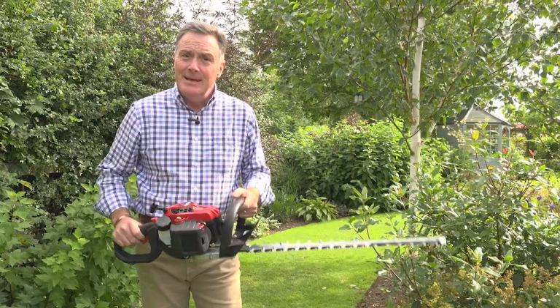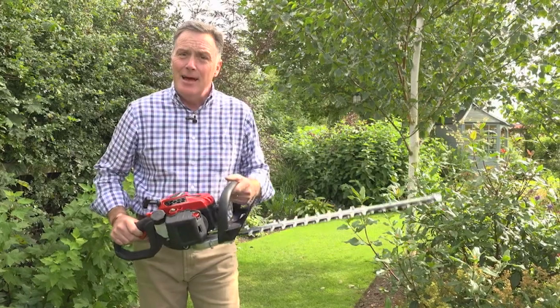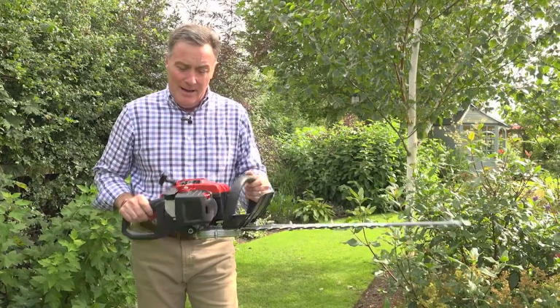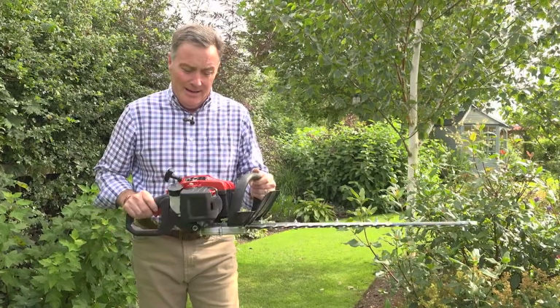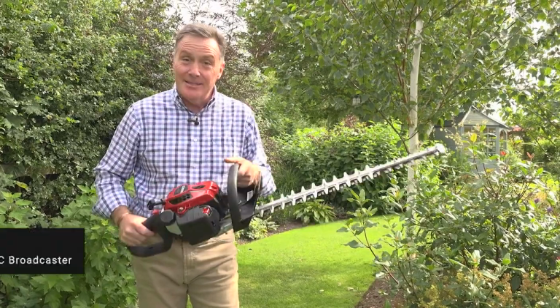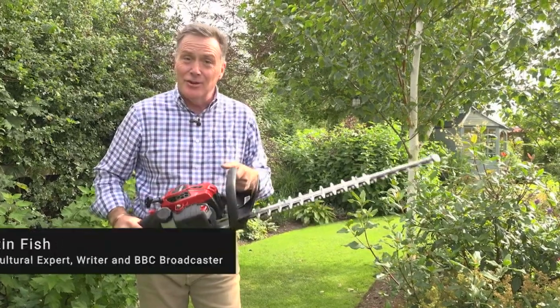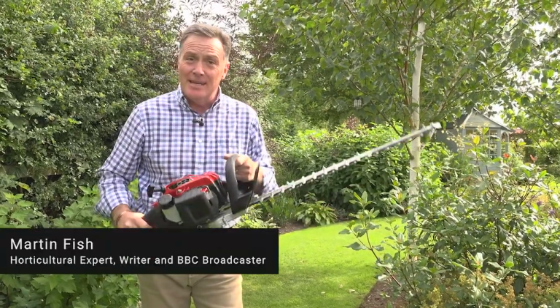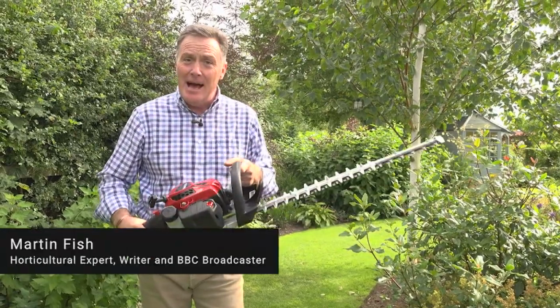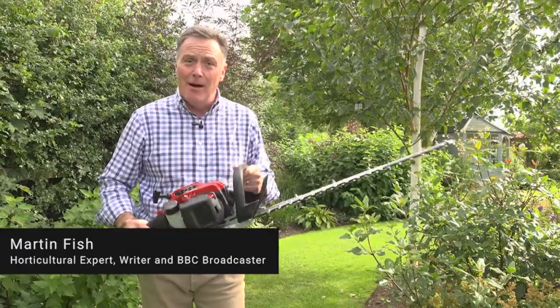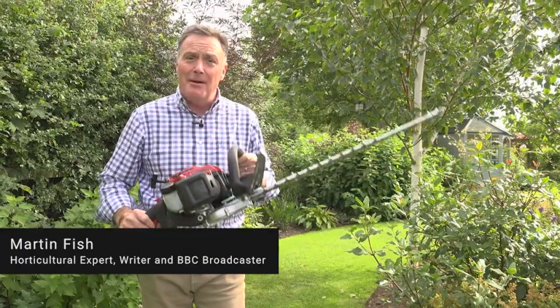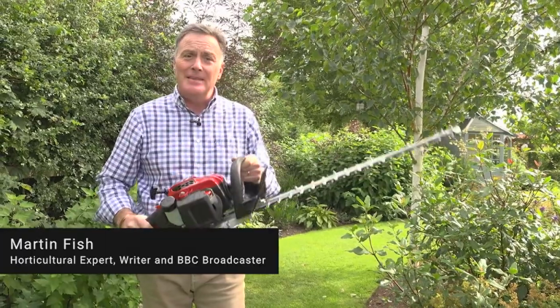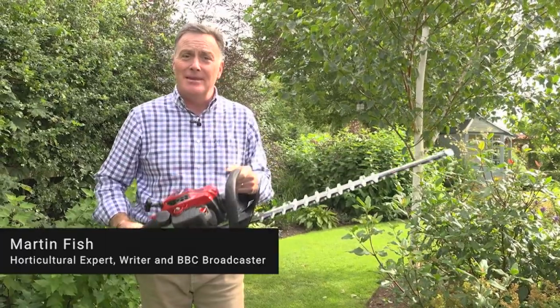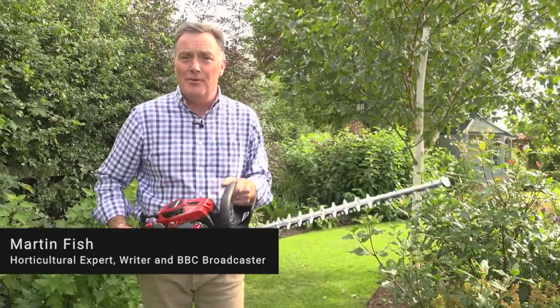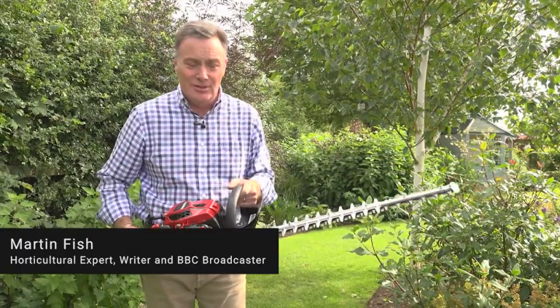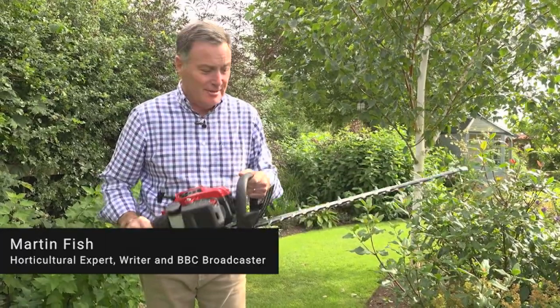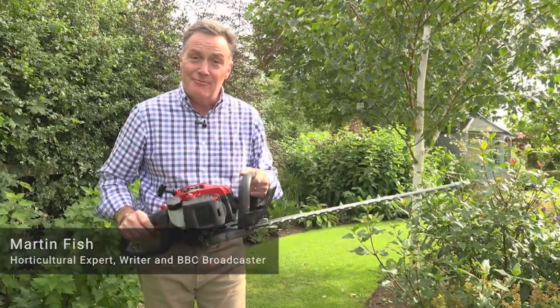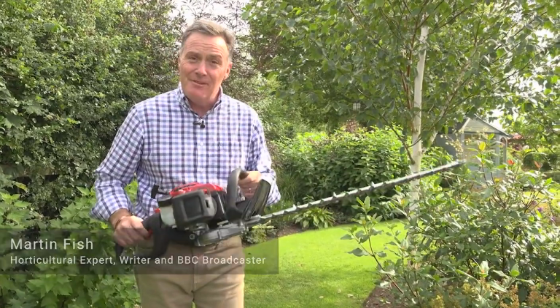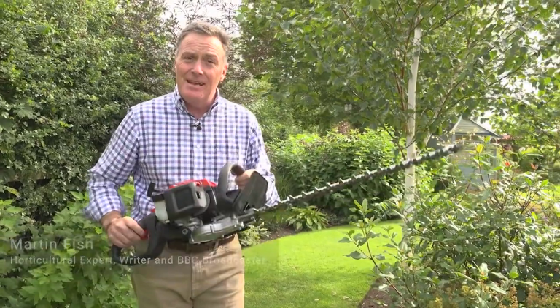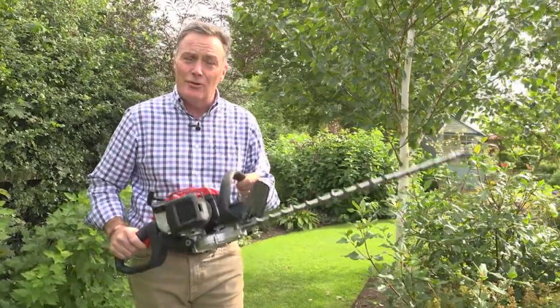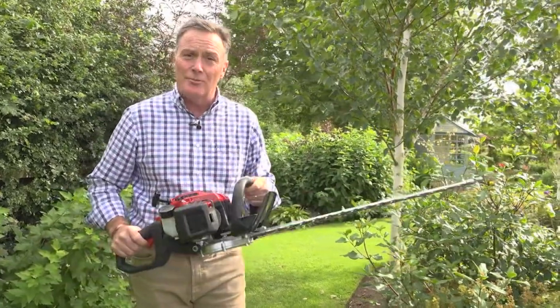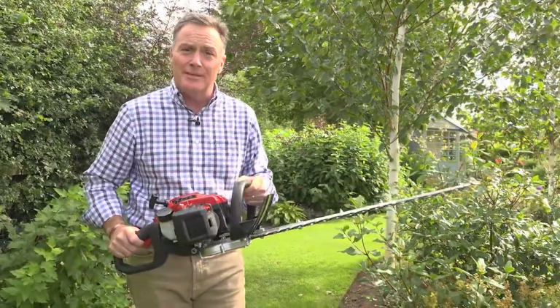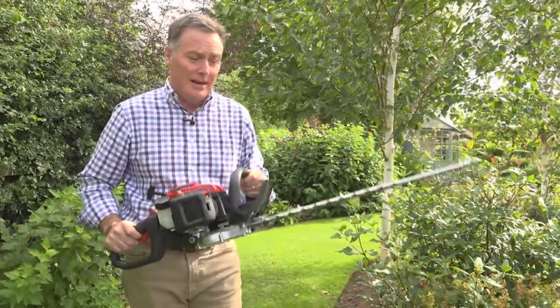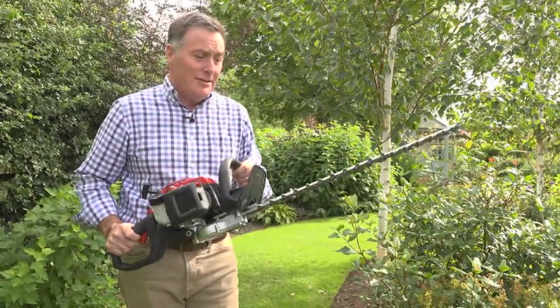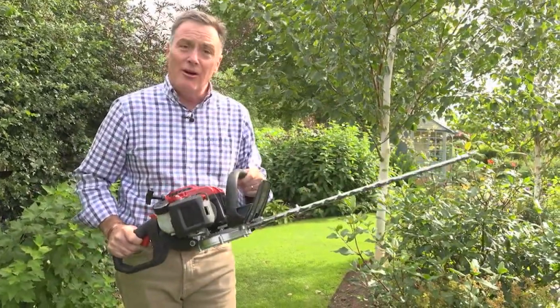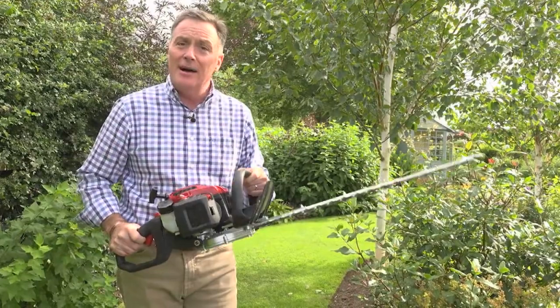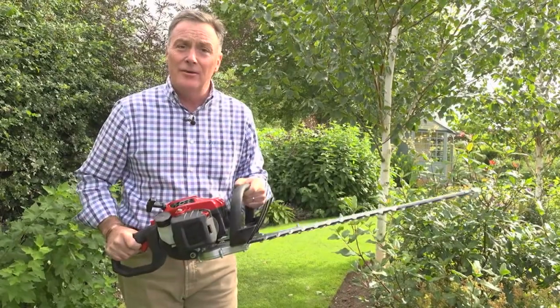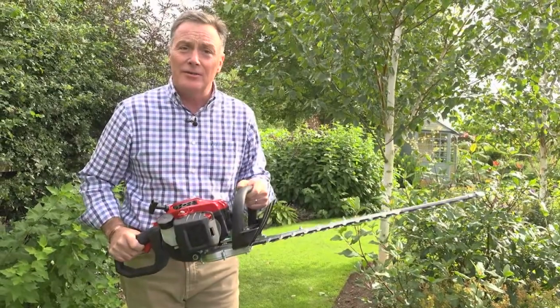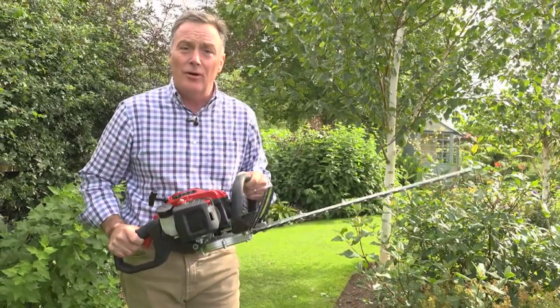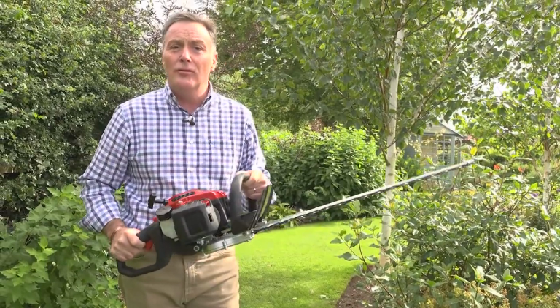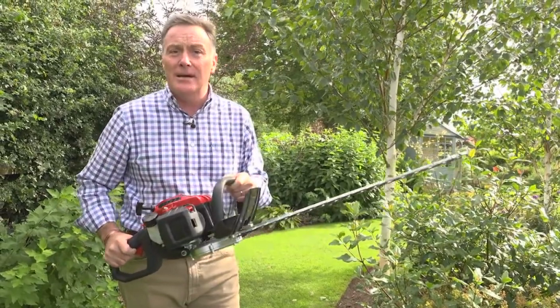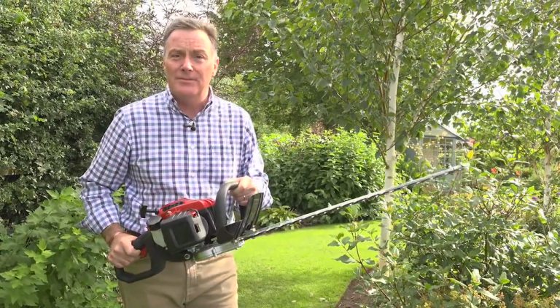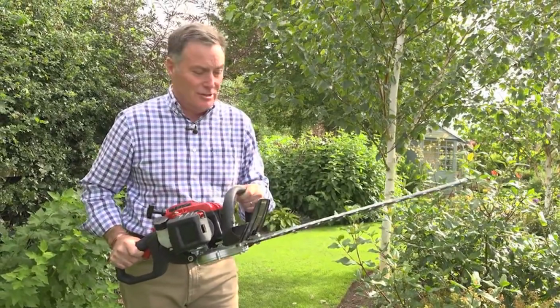Hello, I'd like to talk to you now about this Cobra Hedge Cutter. This is a really good piece of kit, strong and ideal for cutting all types of hedges.